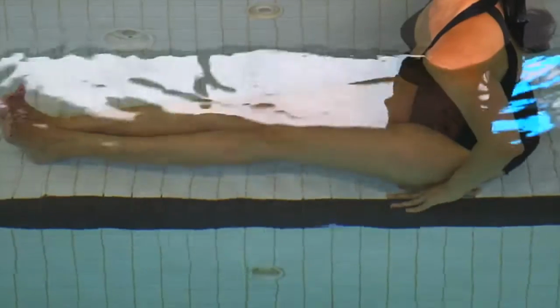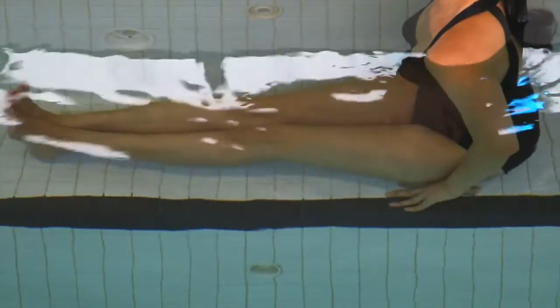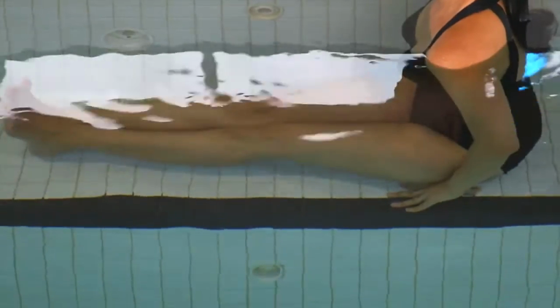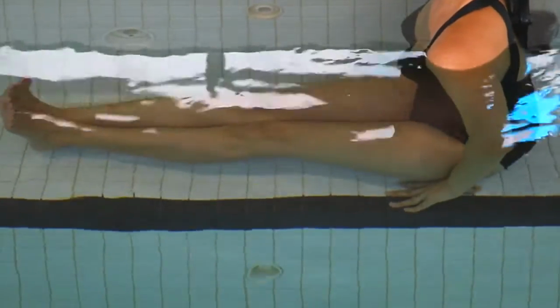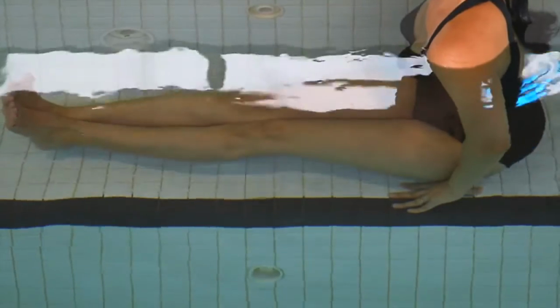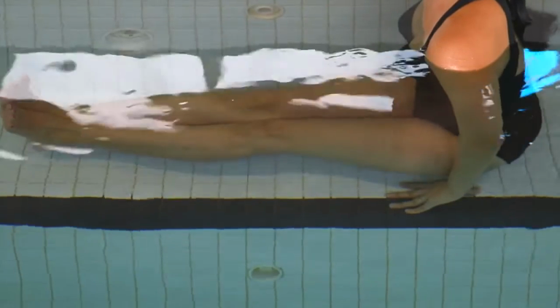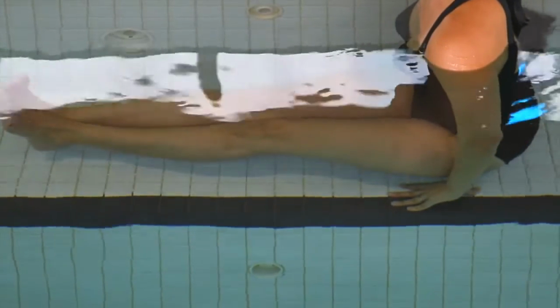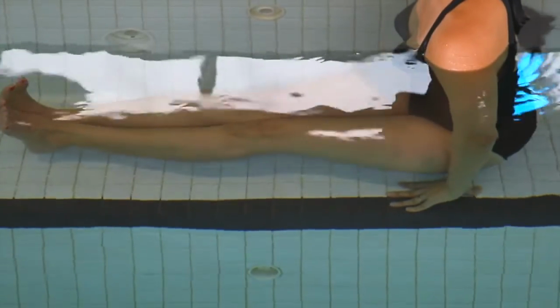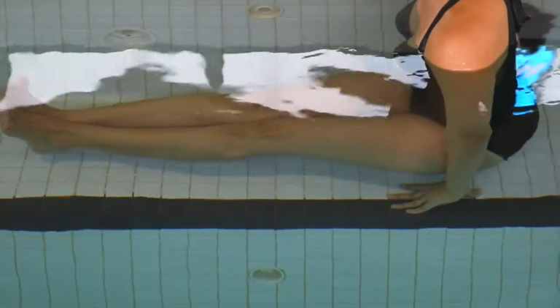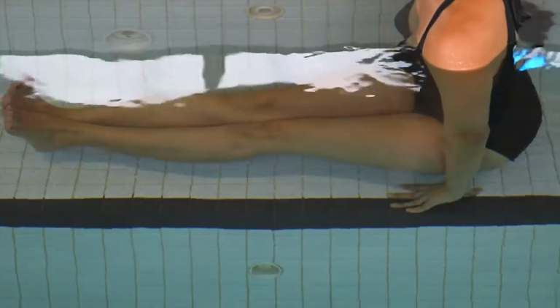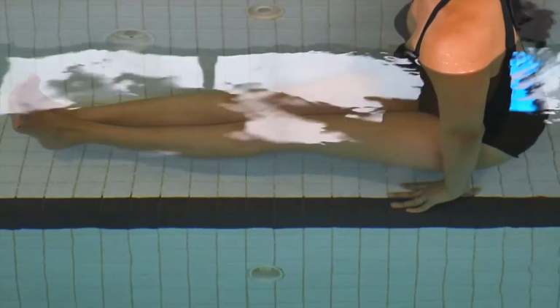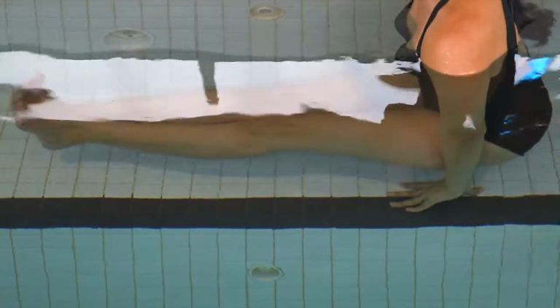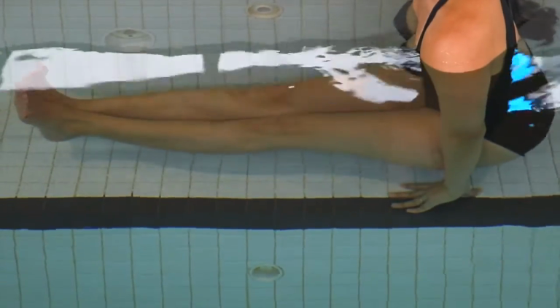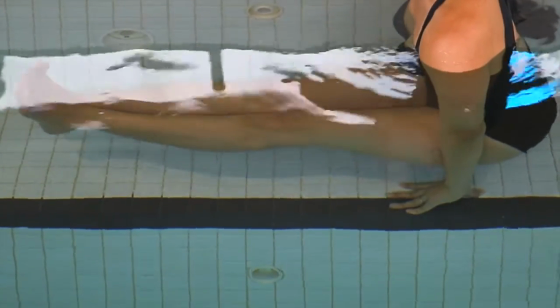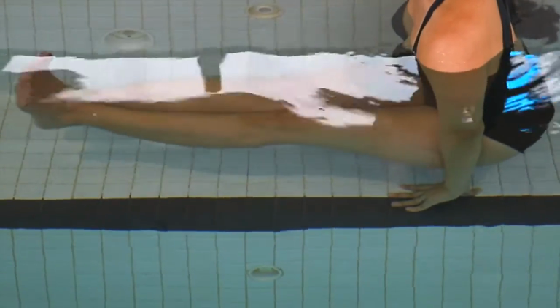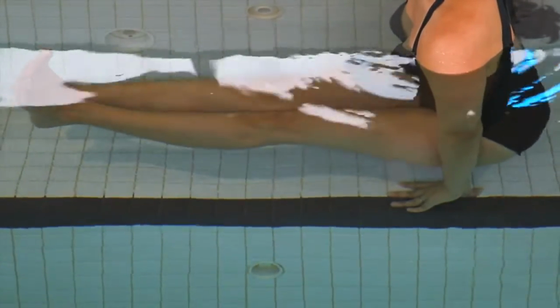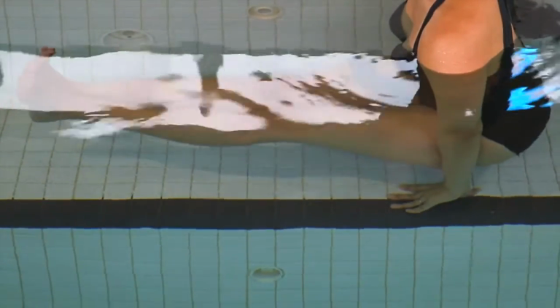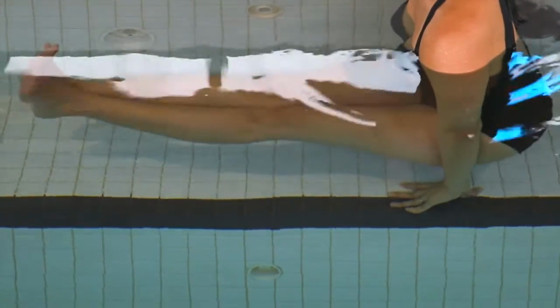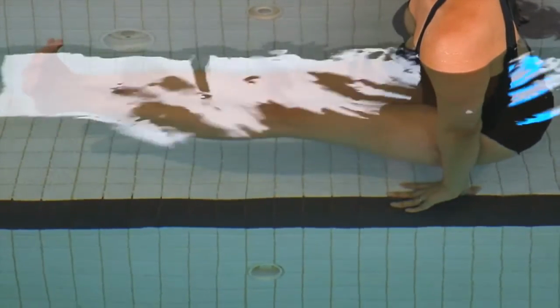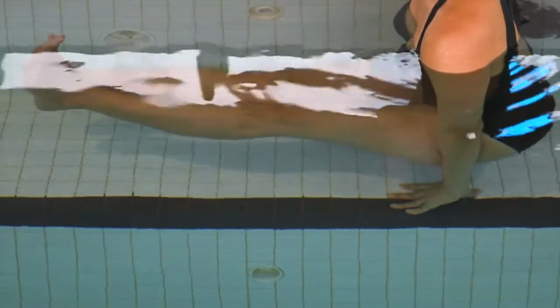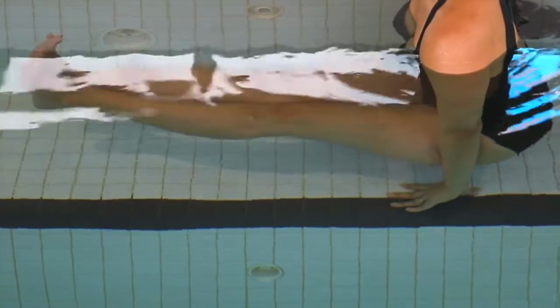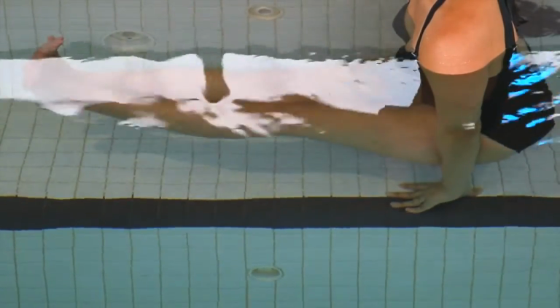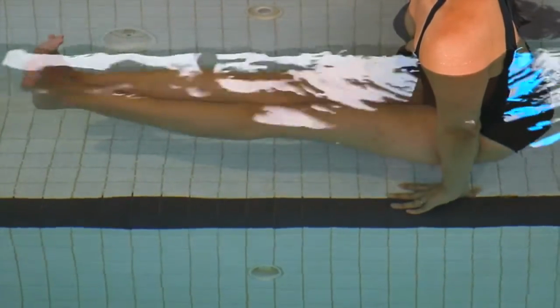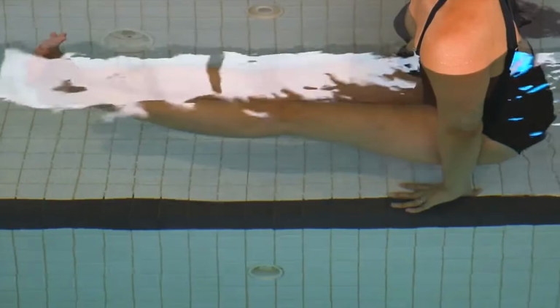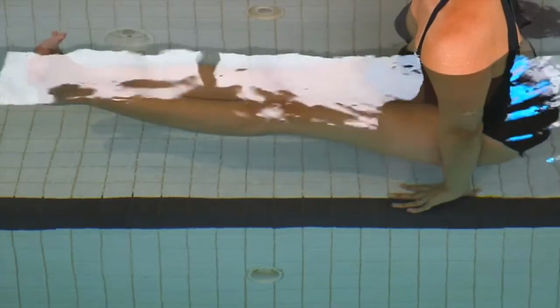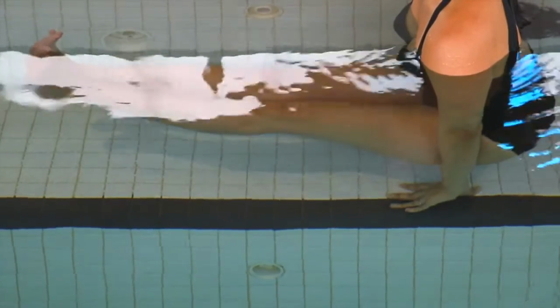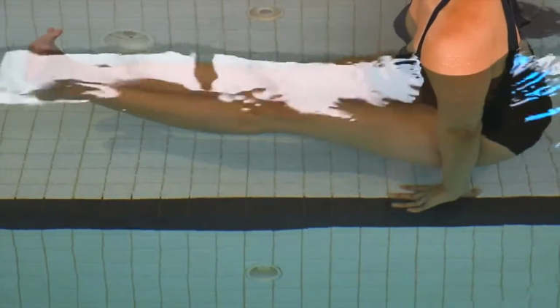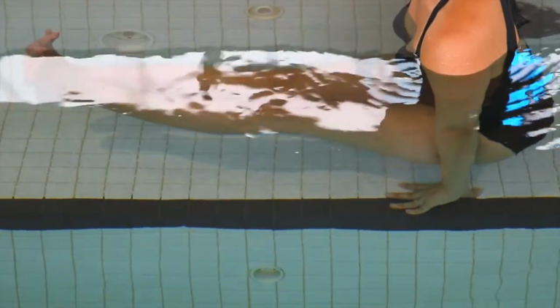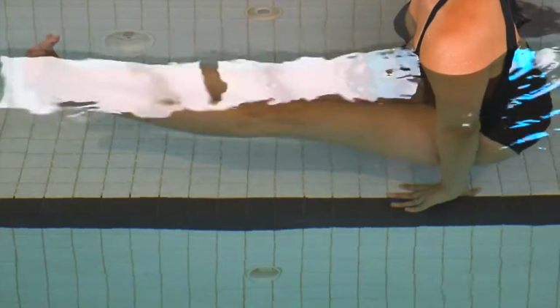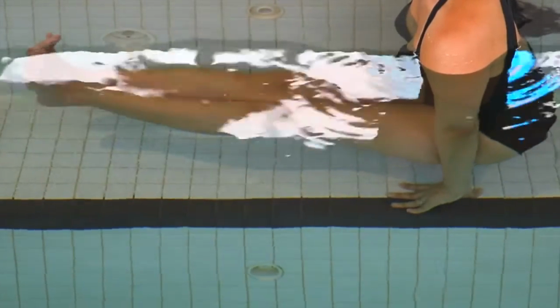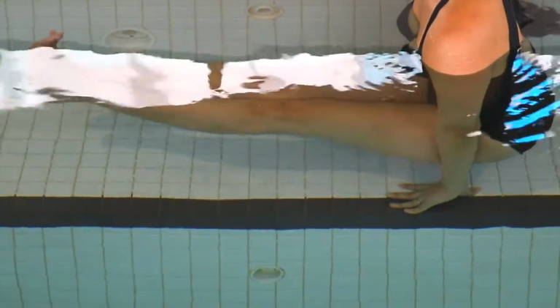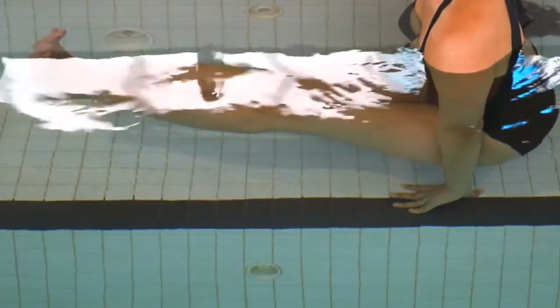Pressing into your hands, lift yourself completely off the ground. Do your best to keep the top of your pelvis from sloping backwards or from moving out in front of your hands.